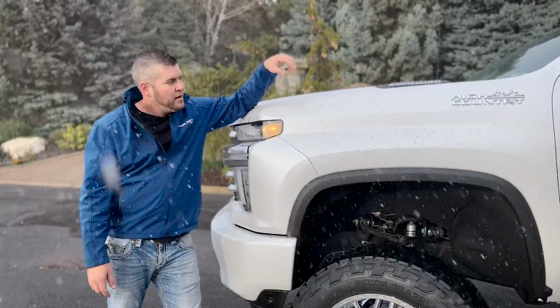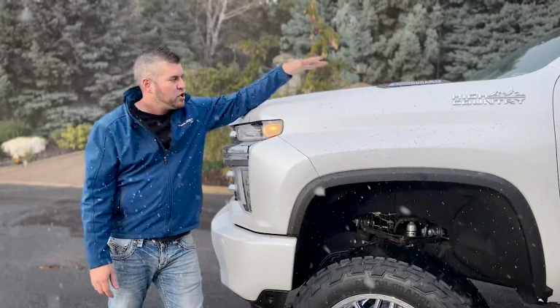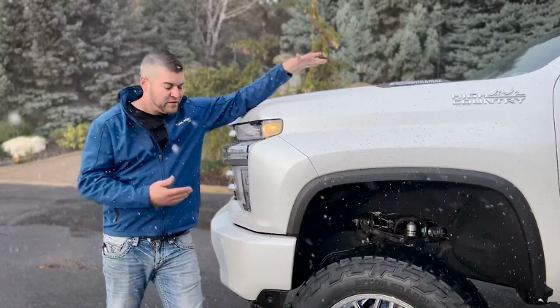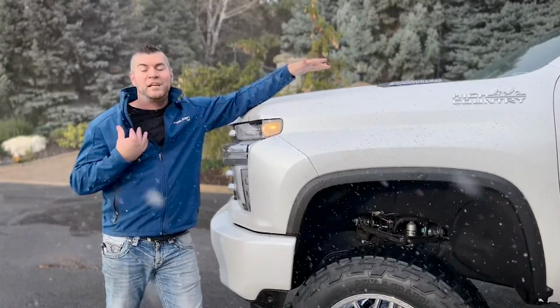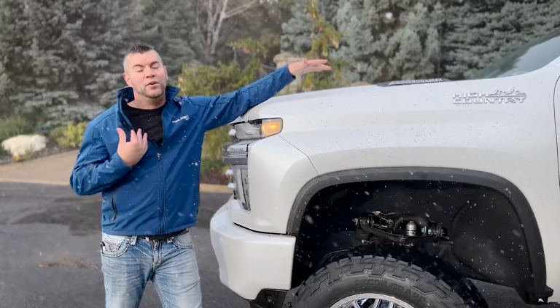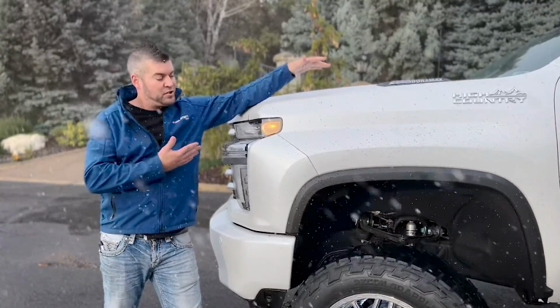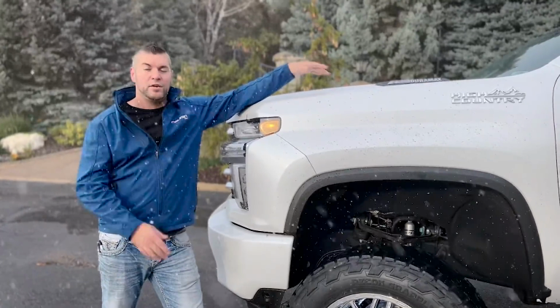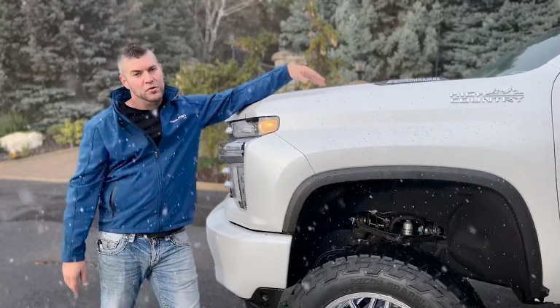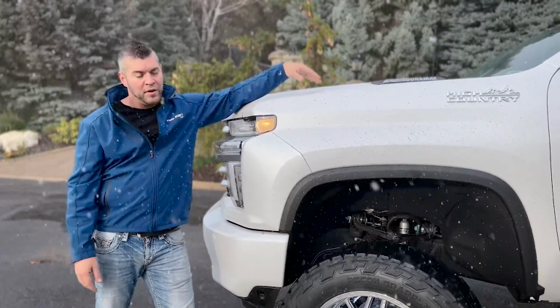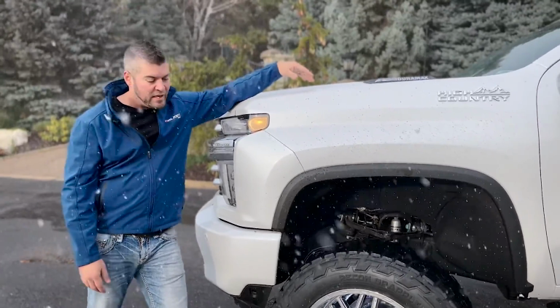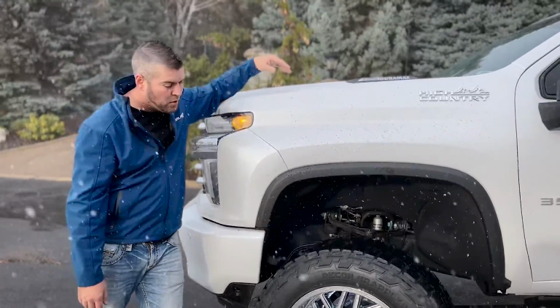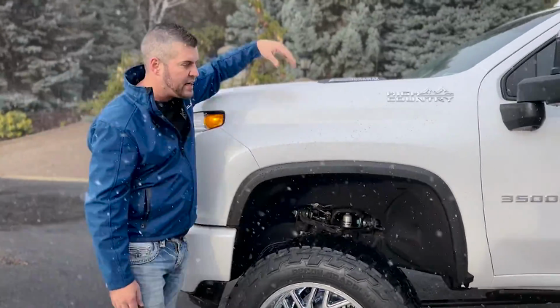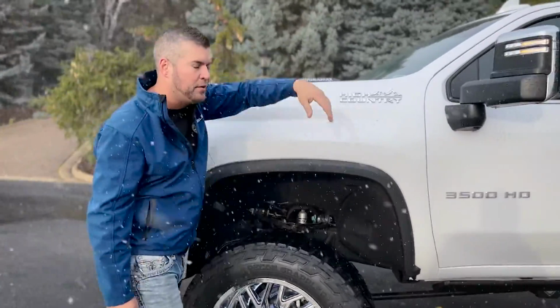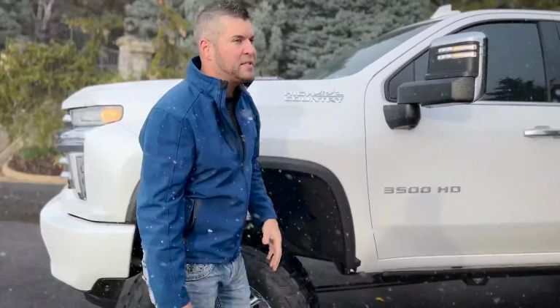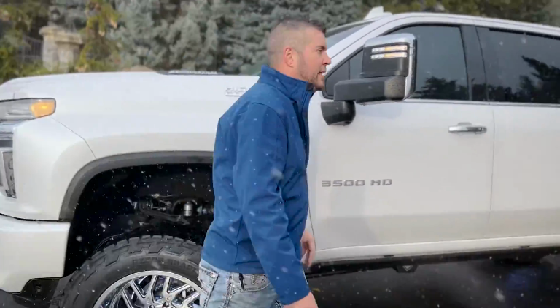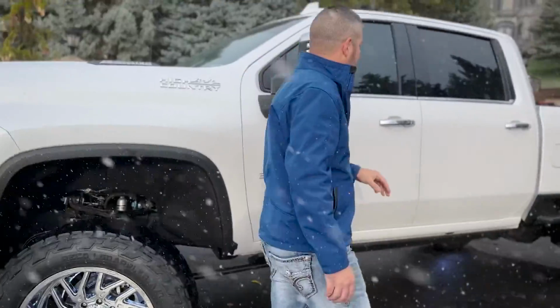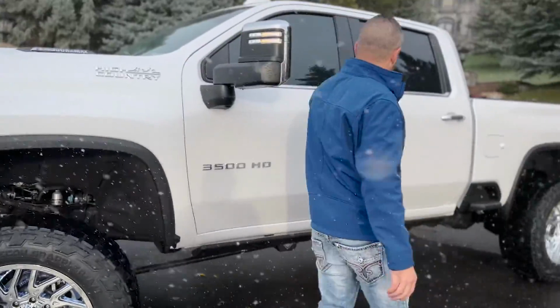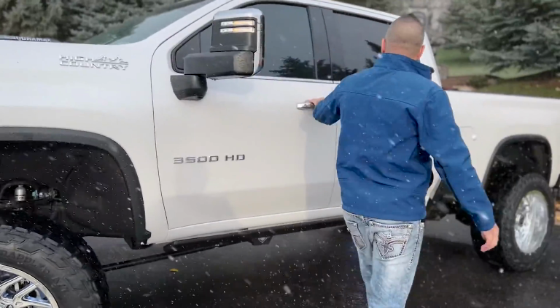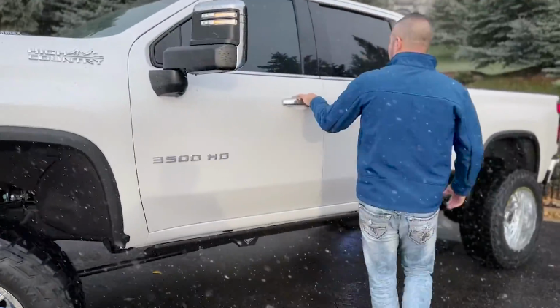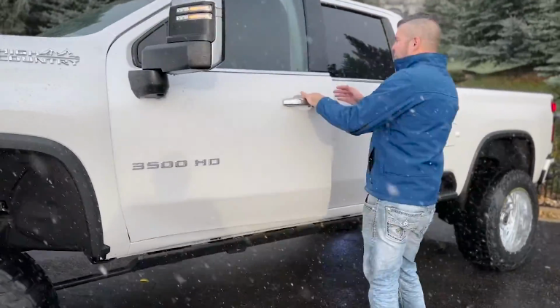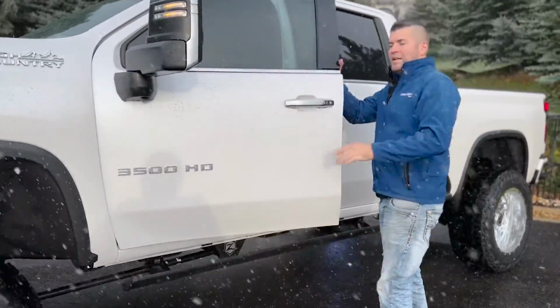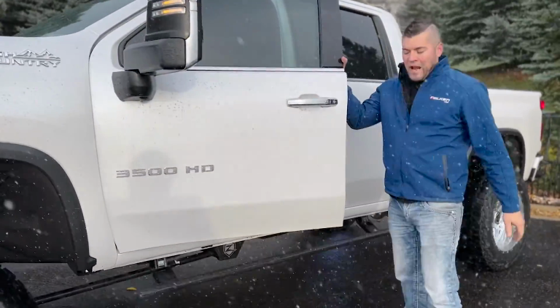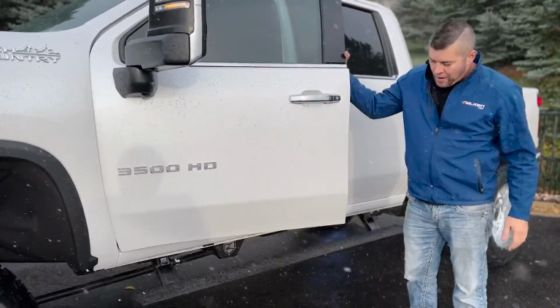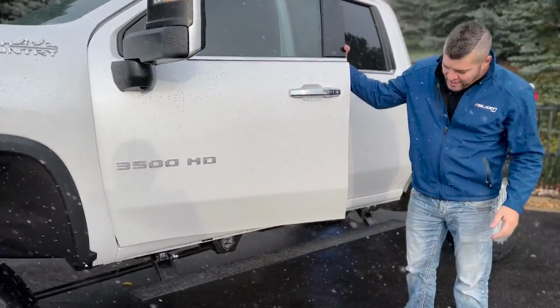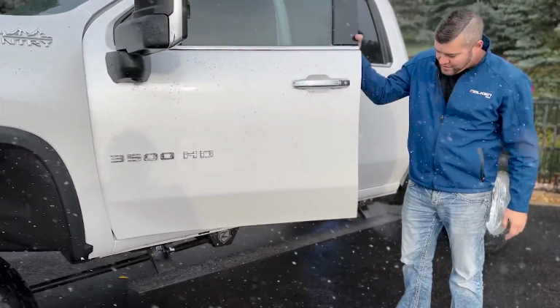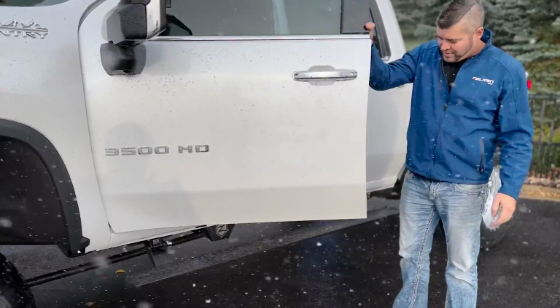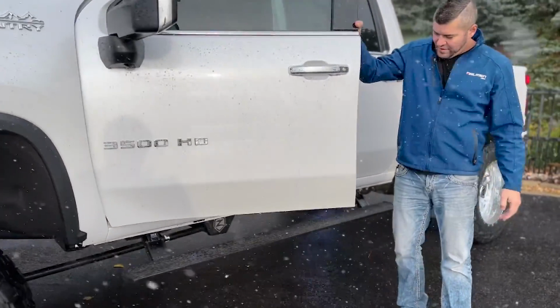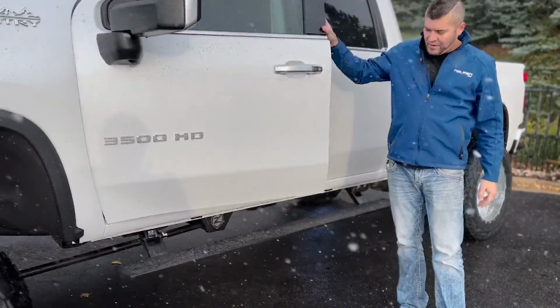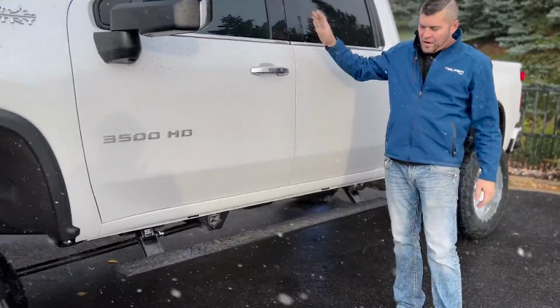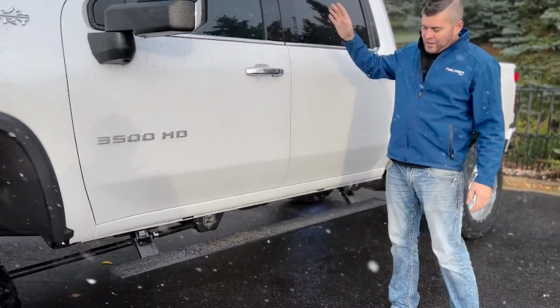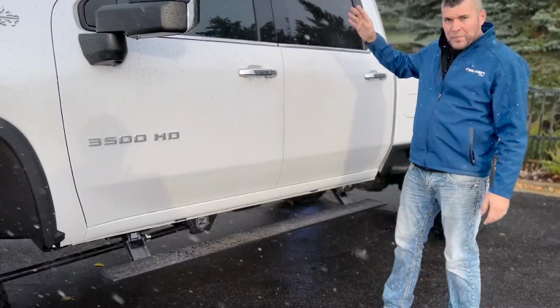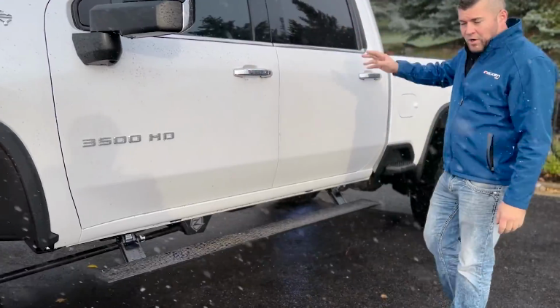These trucks — I'm six-two — these trucks are huge when they're up this high. So what we decided to do to help this guy get in, we added the AMP power steps that automatically open and close.